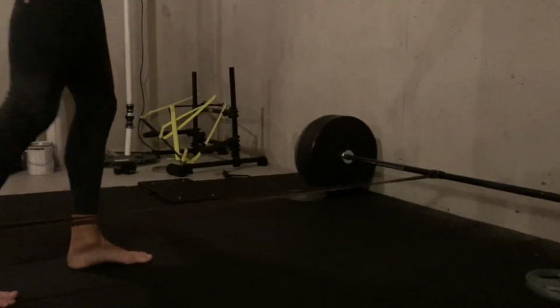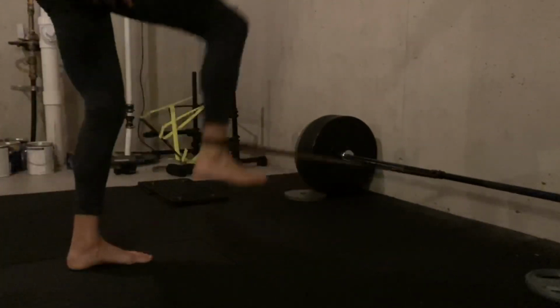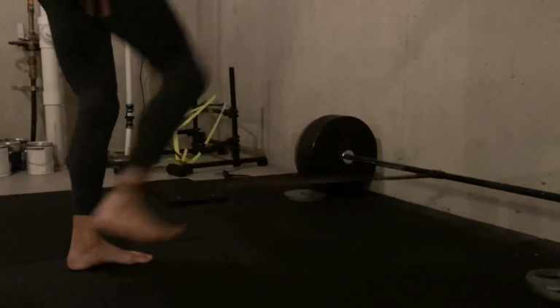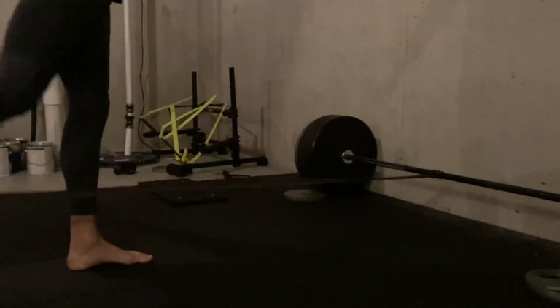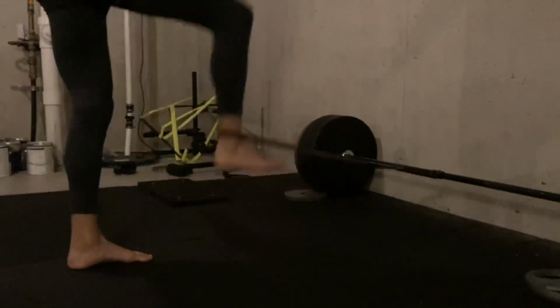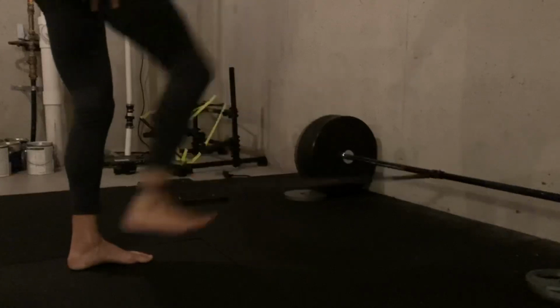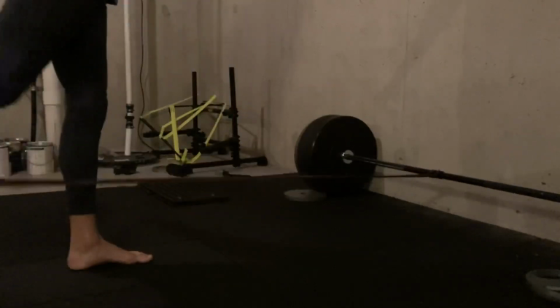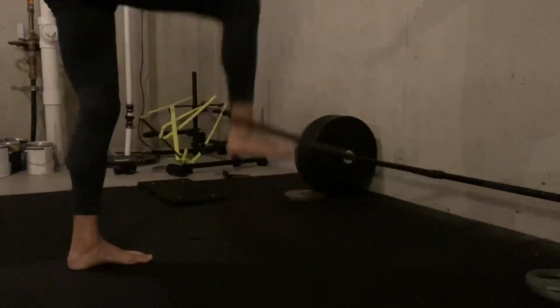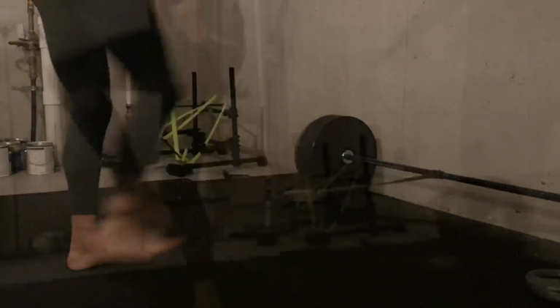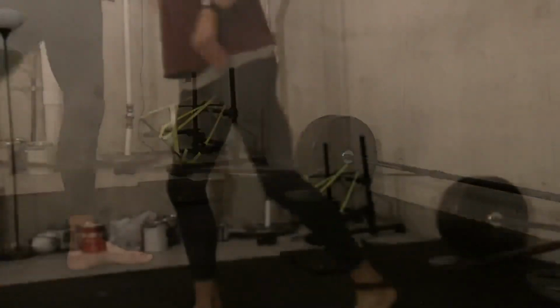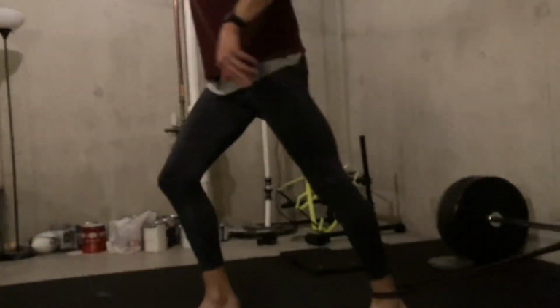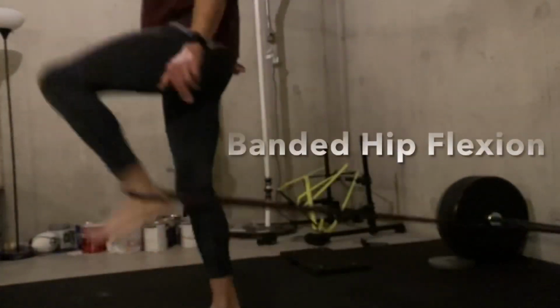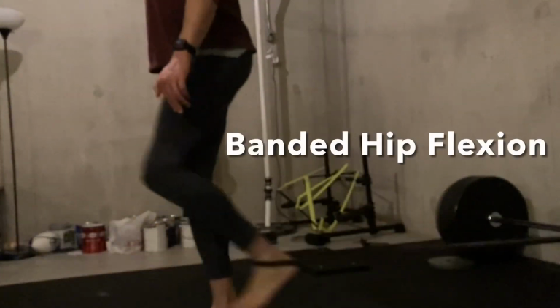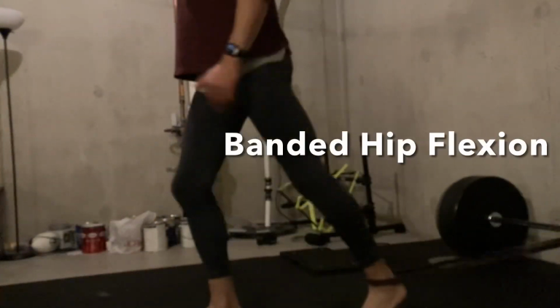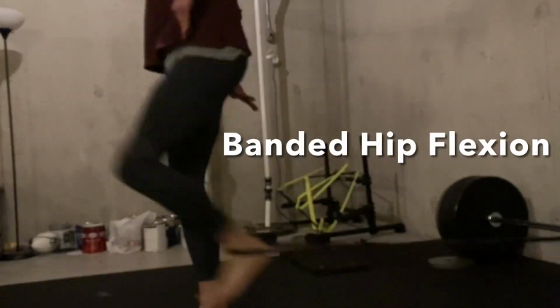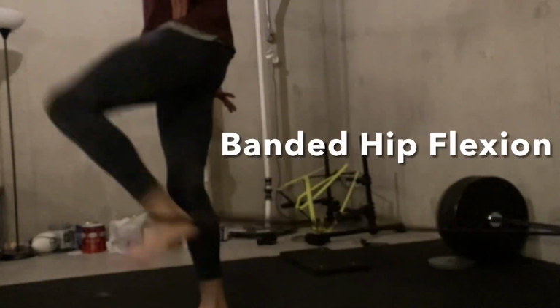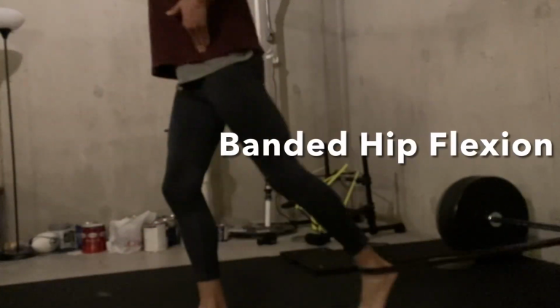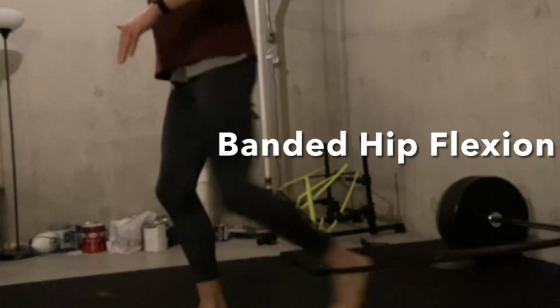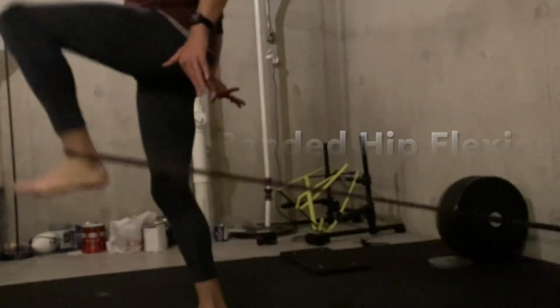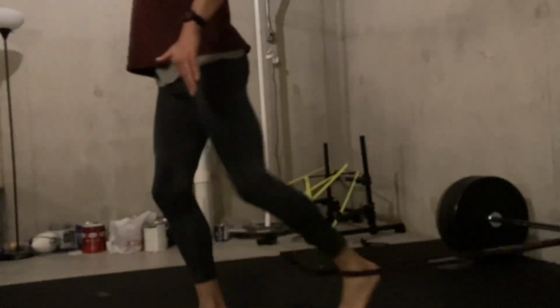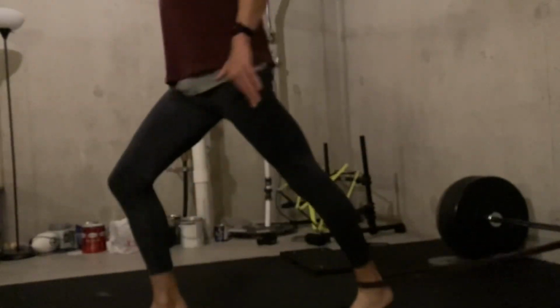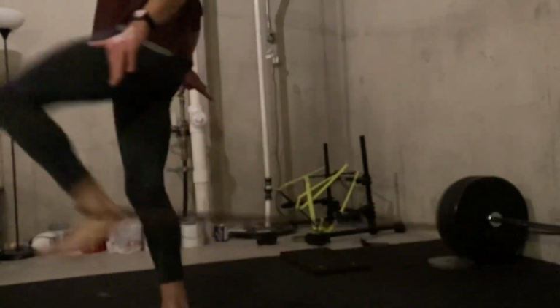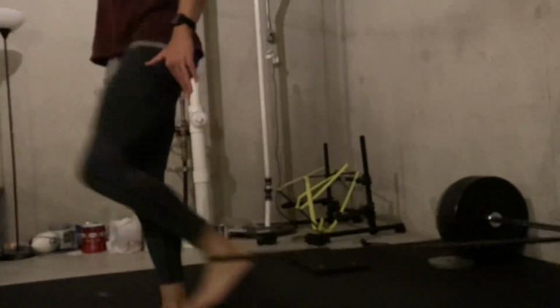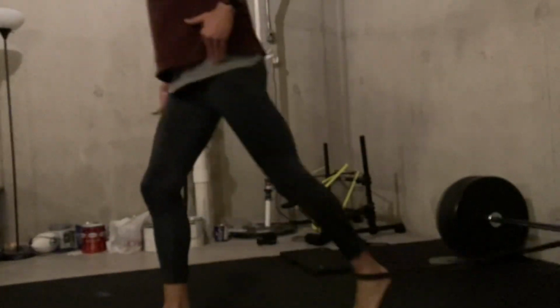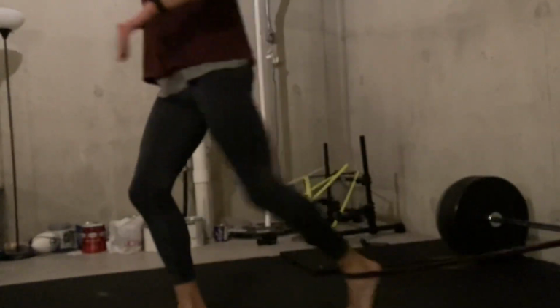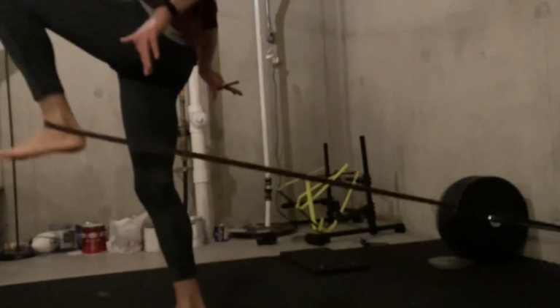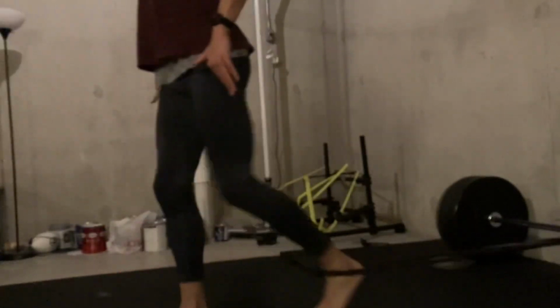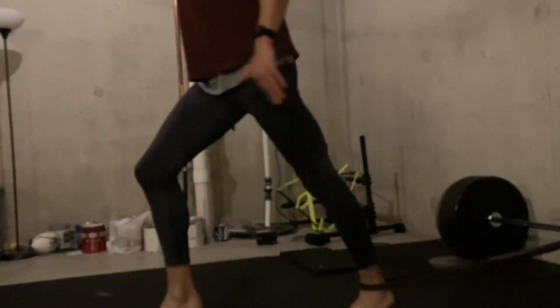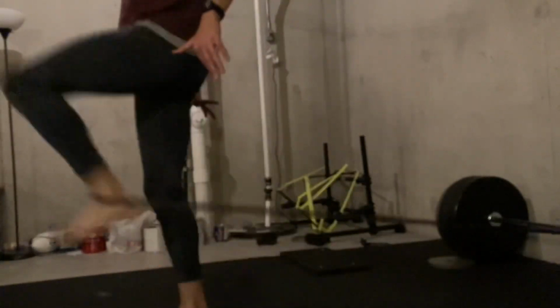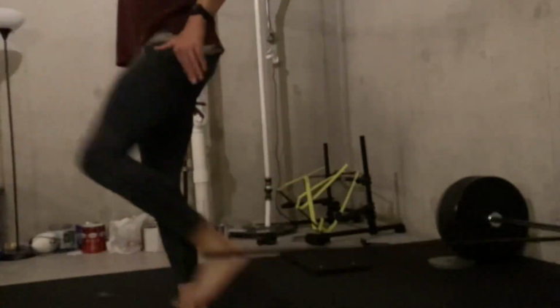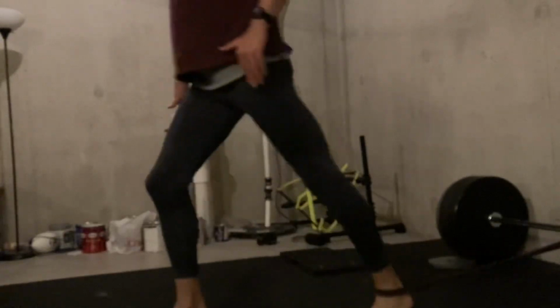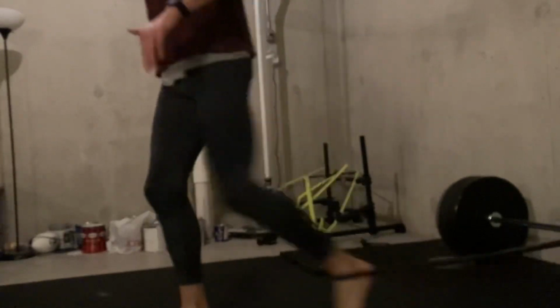Then I finished up with some four-way hip work. I'm showing the hip extensions followed by the hip flexors. These are just additional ways to wake things up, and usually I'll be feeling pretty recovered after. So that was today's strength workout.